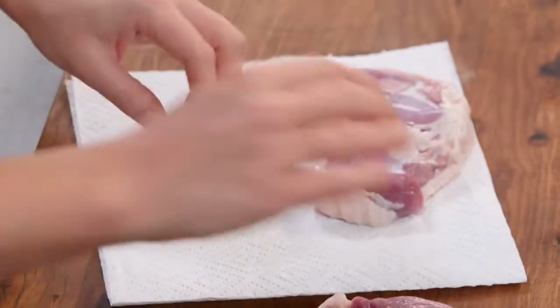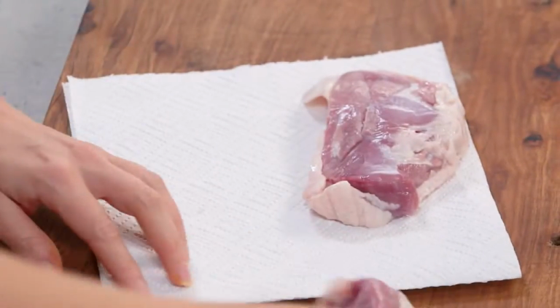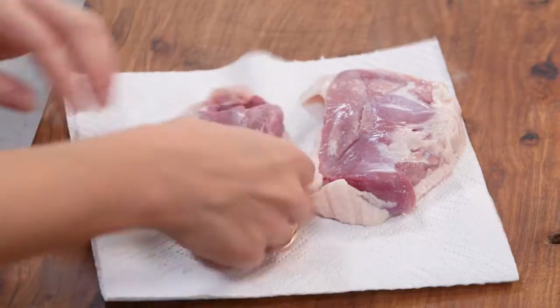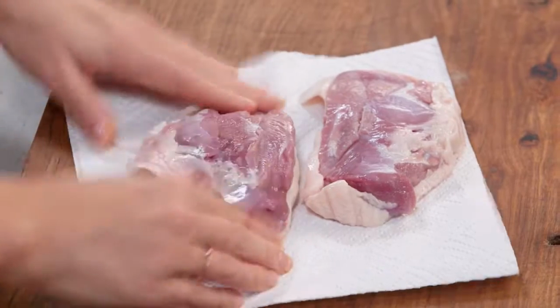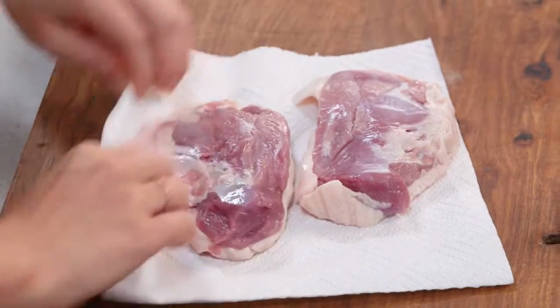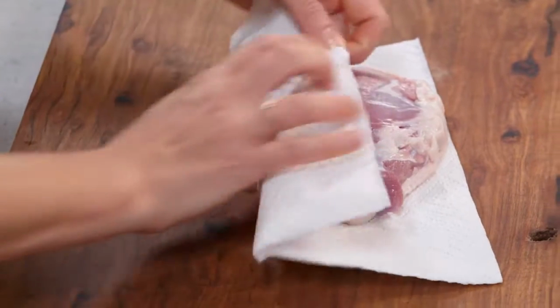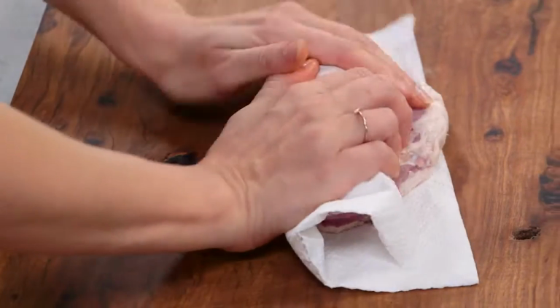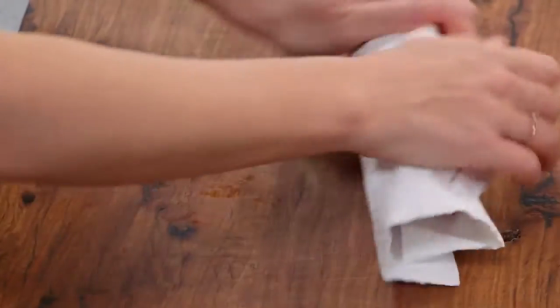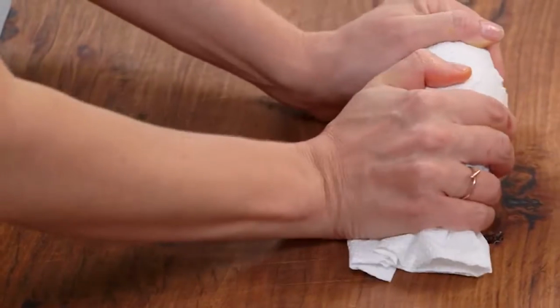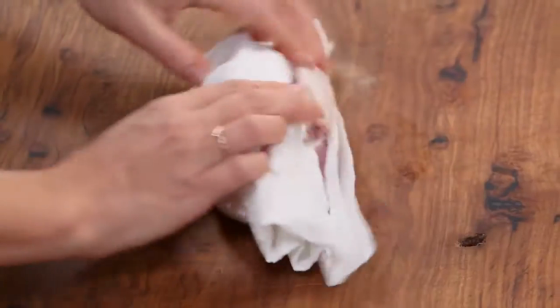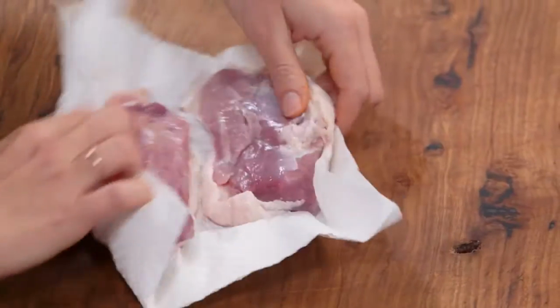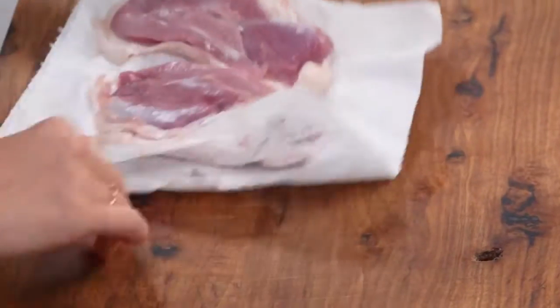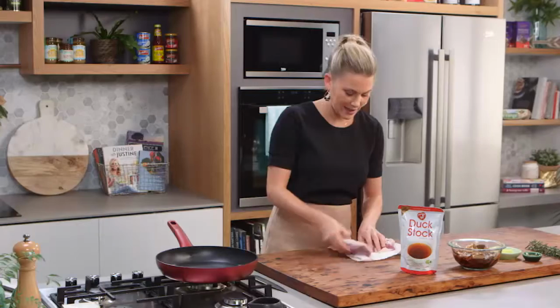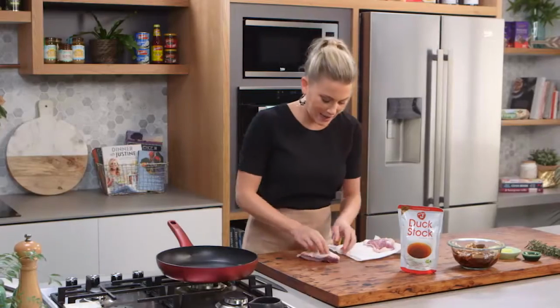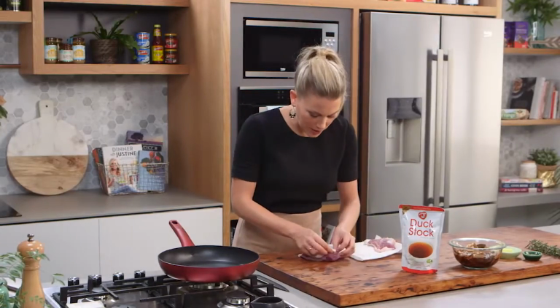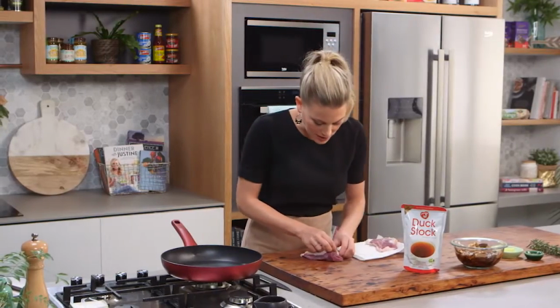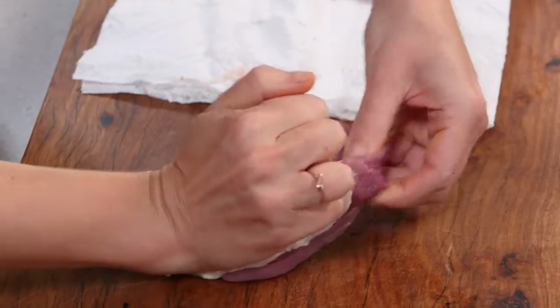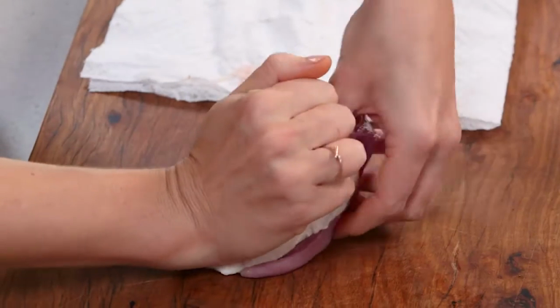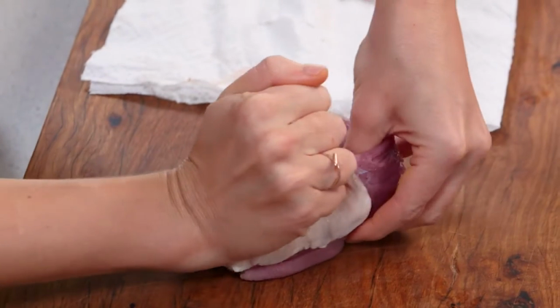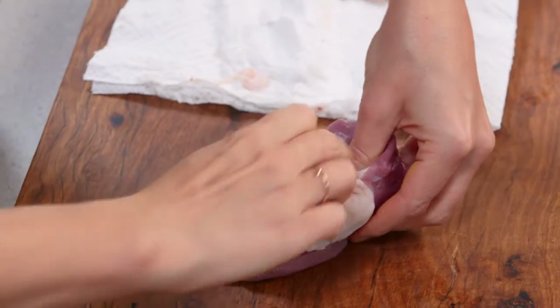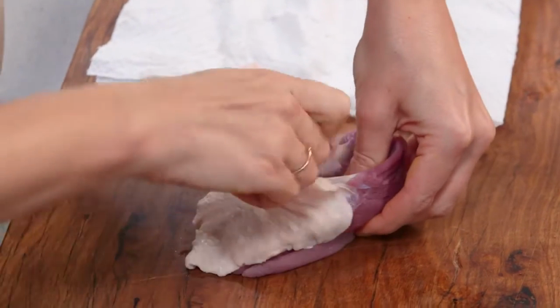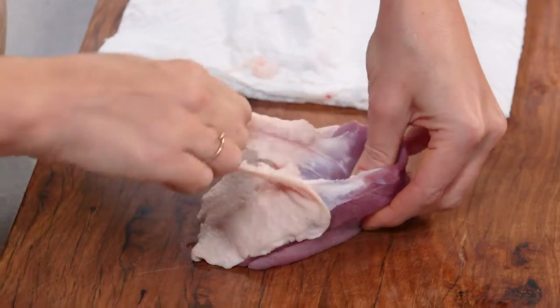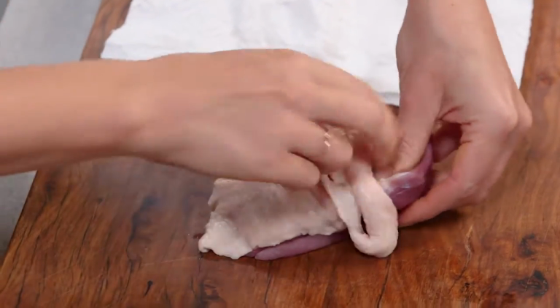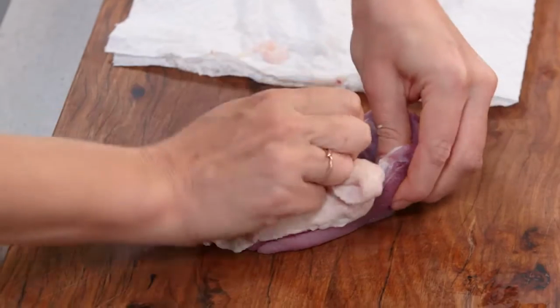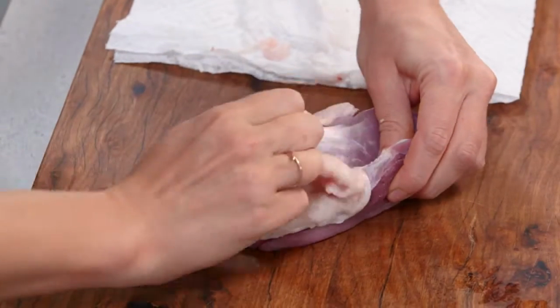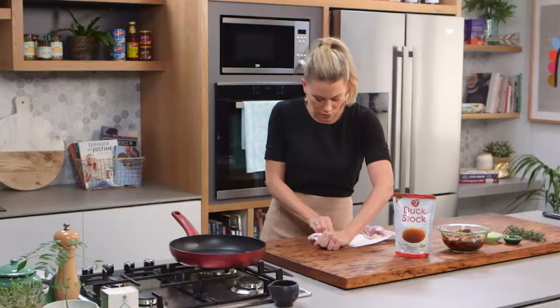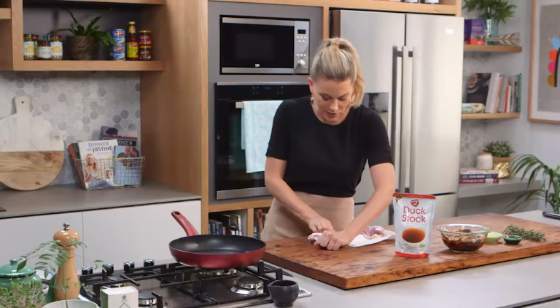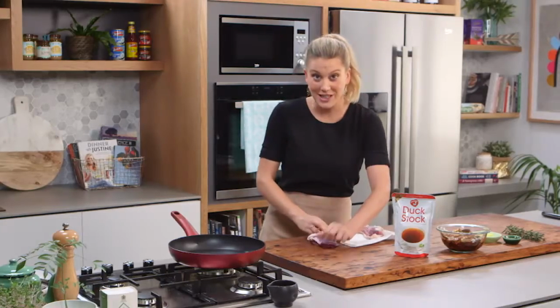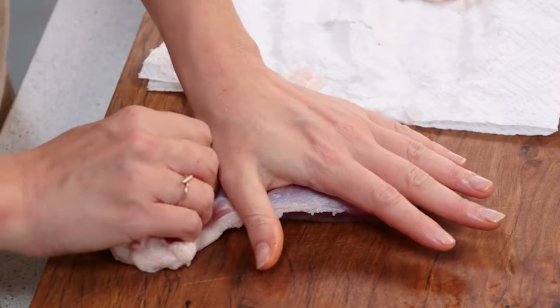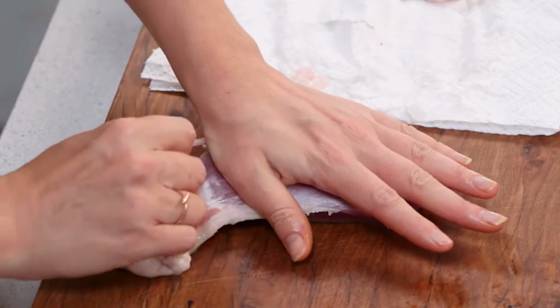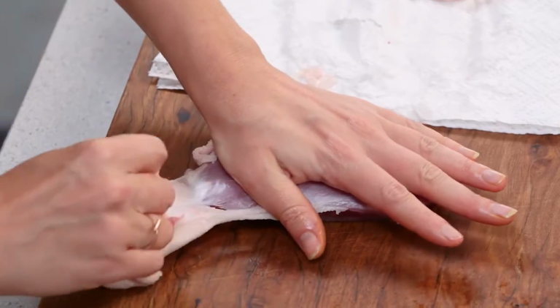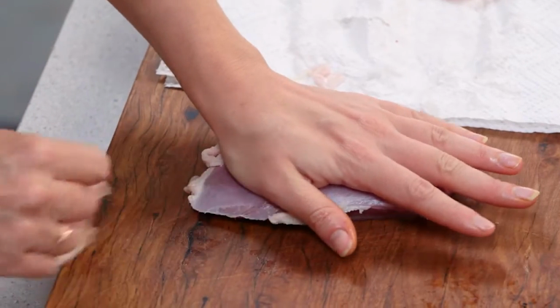So thin pieces of duck. First pat the duck dry in some paper toweling and then with your hands you want to slowly tease it away, because you don't want to ruin or damage the duck breast underneath it.